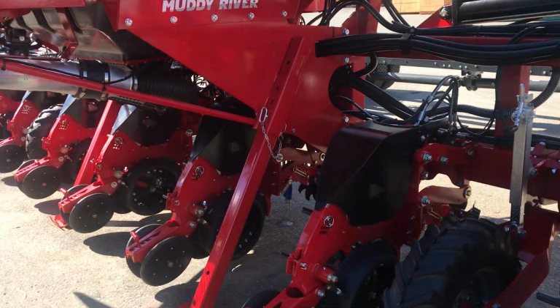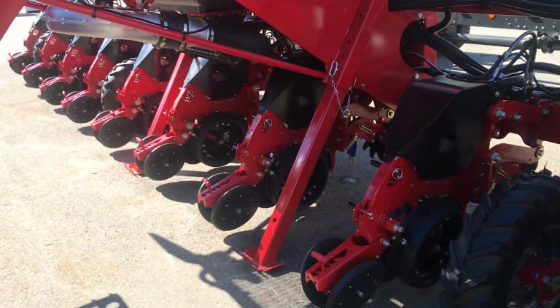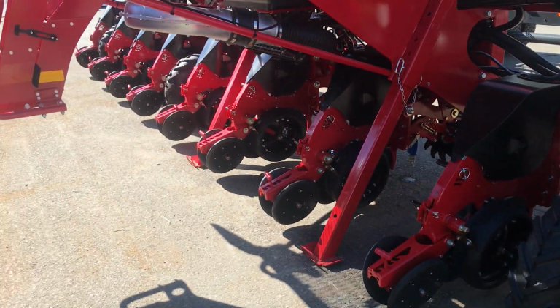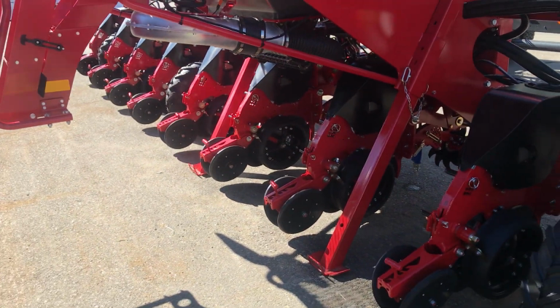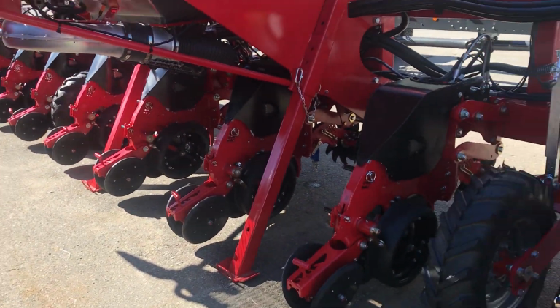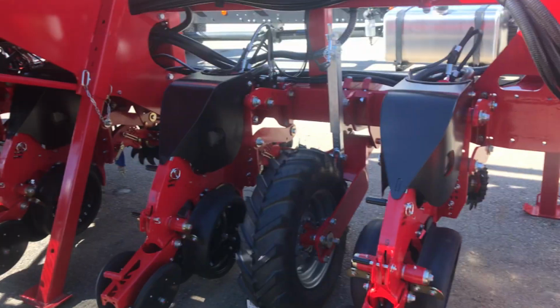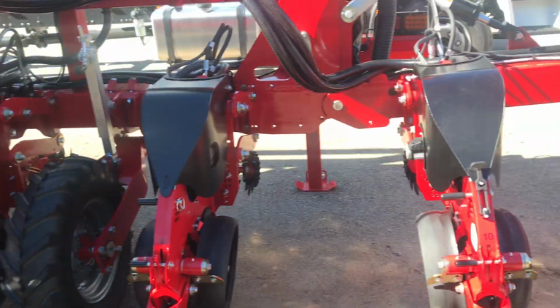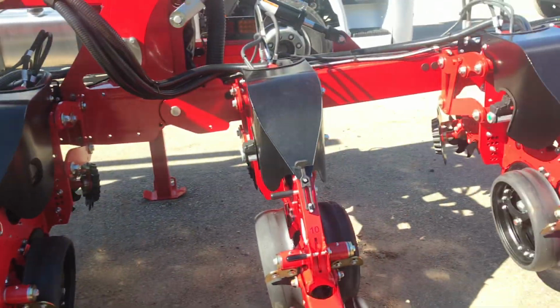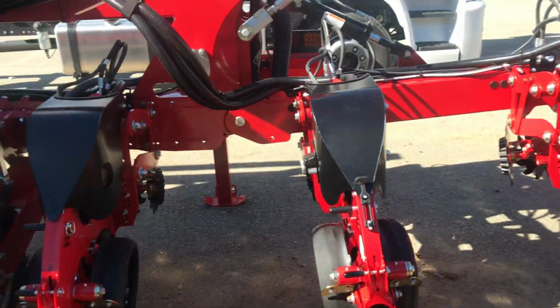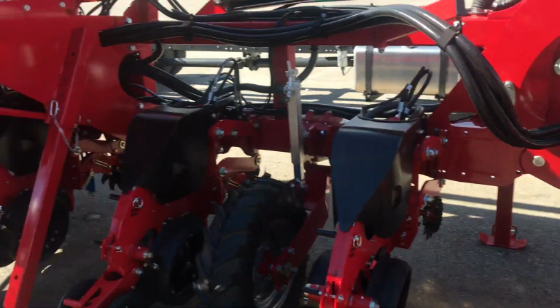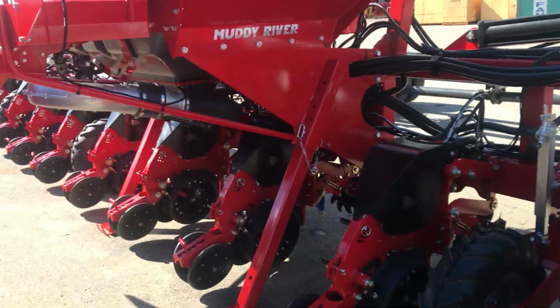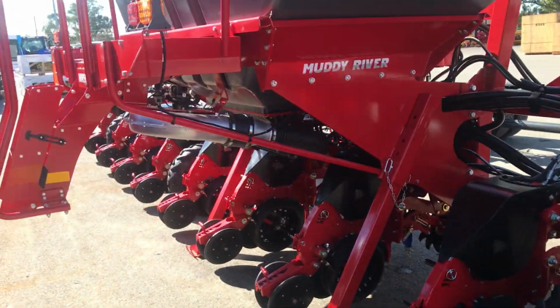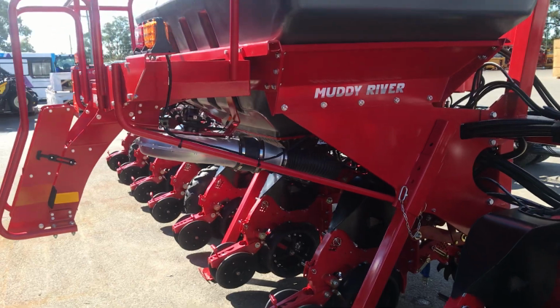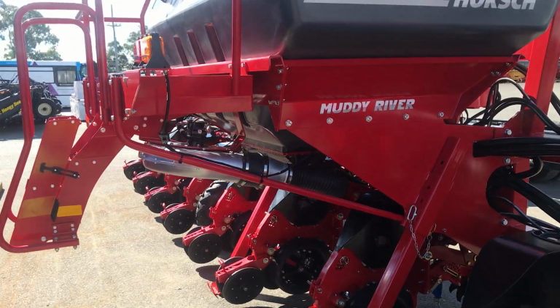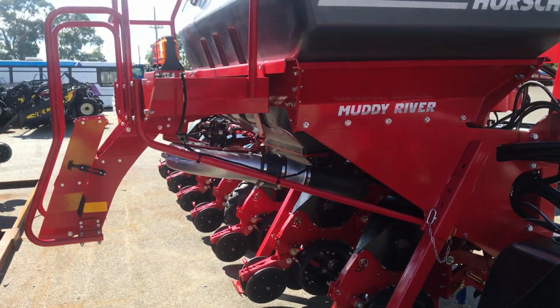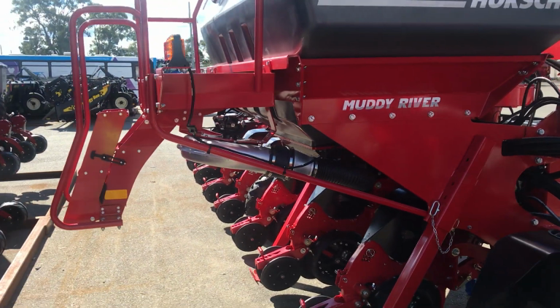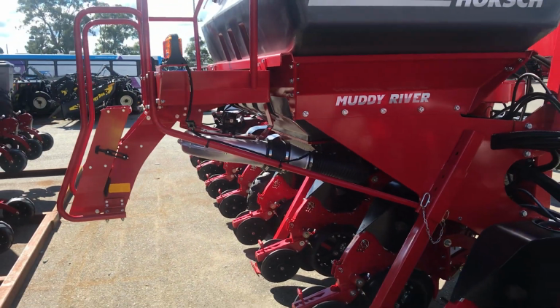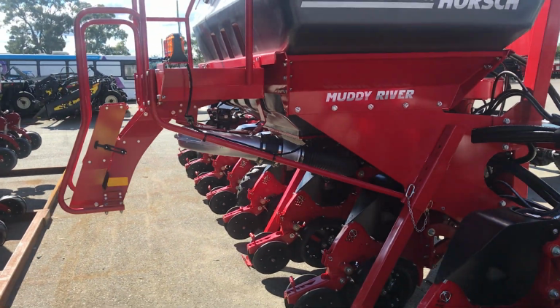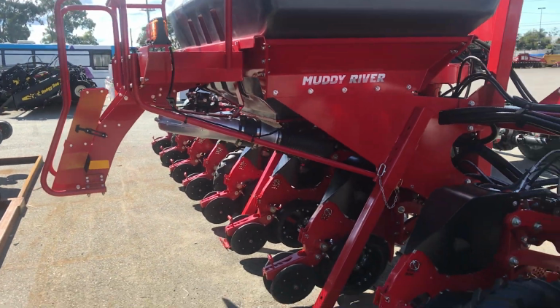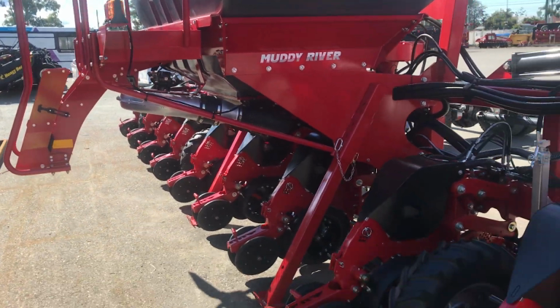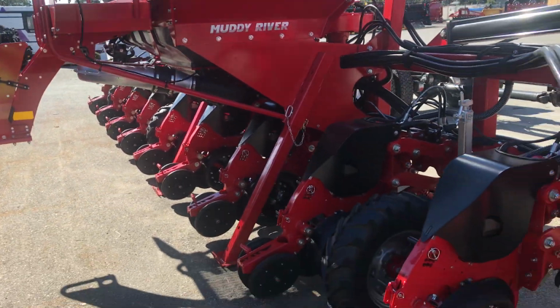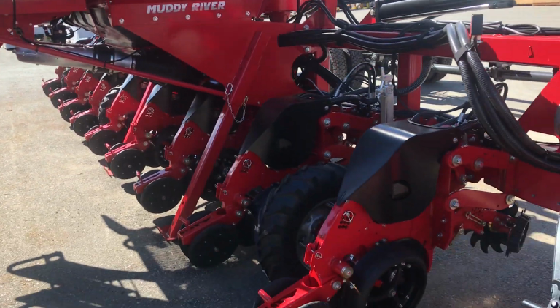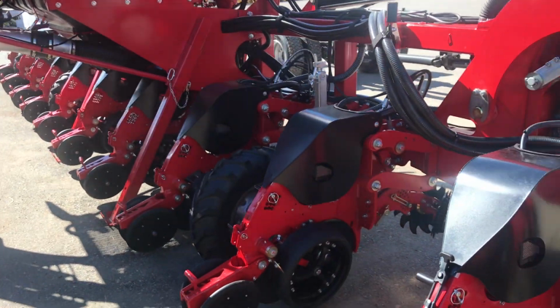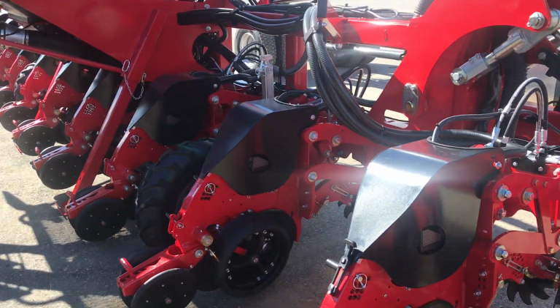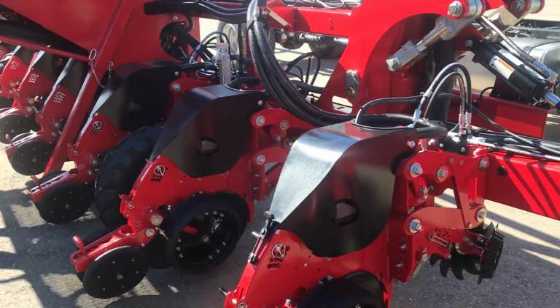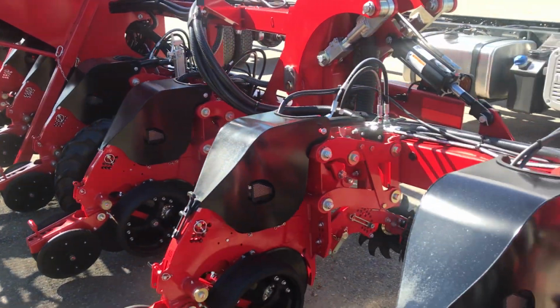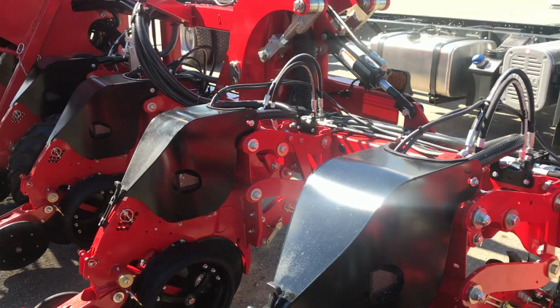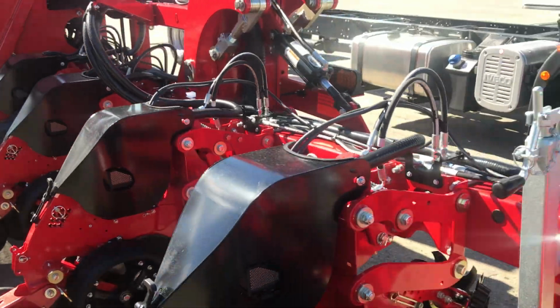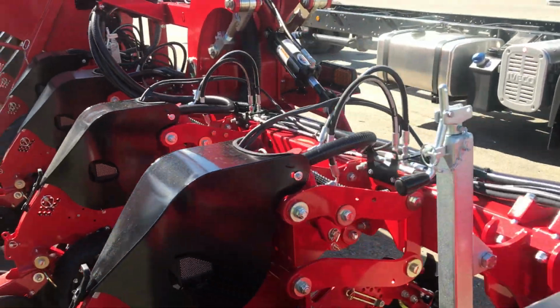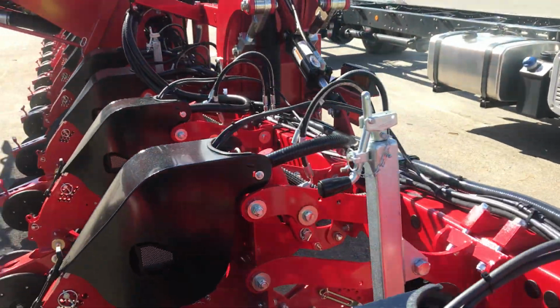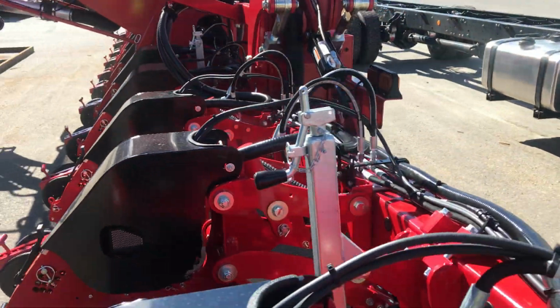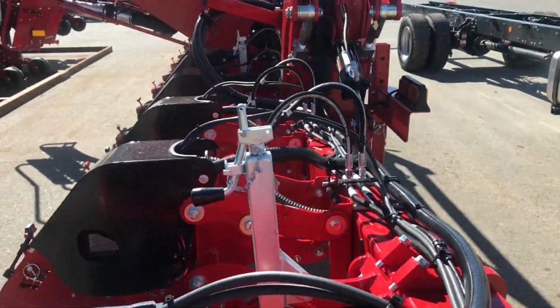12-row units on 38-inch centres. This machine is fitted with a 64-bushel CCS system. There's hydraulic downforce as well as autoforce on a couple of units.